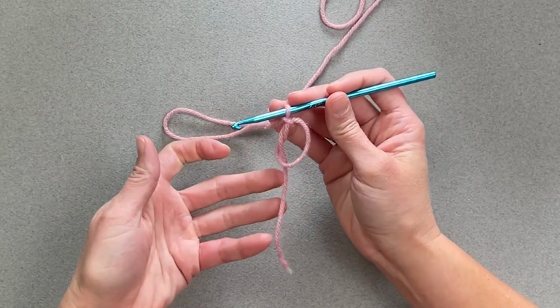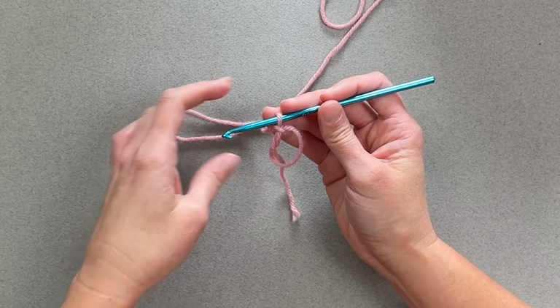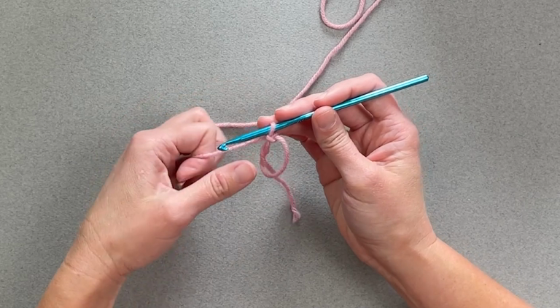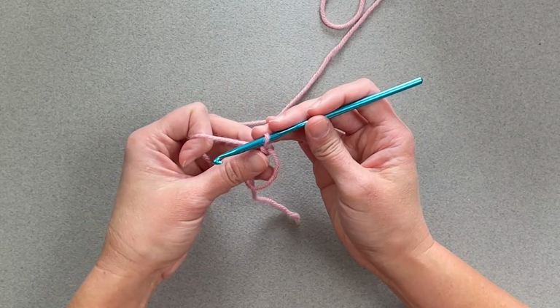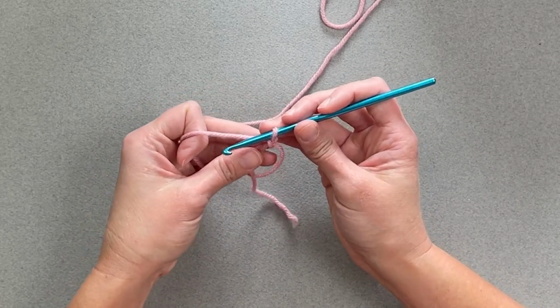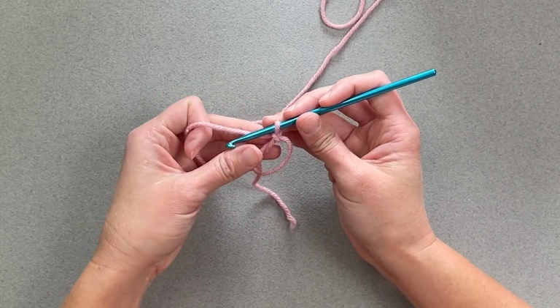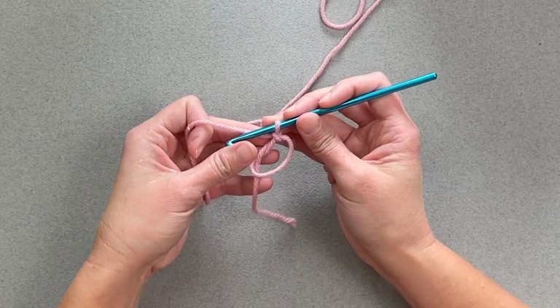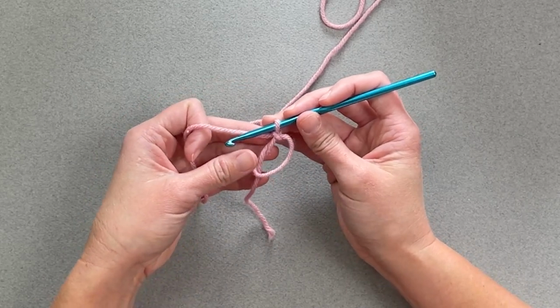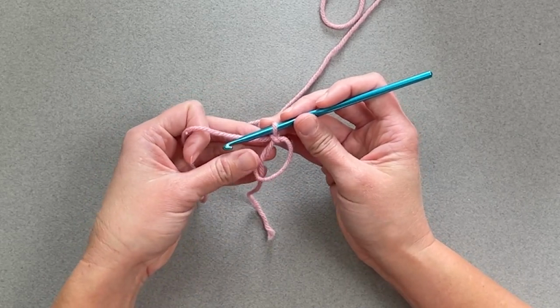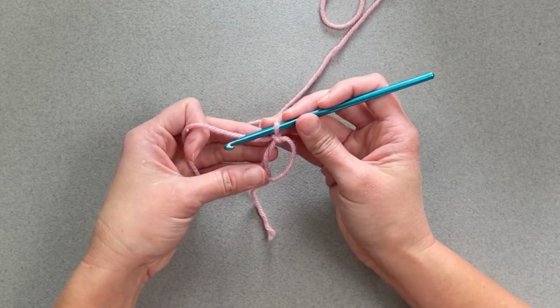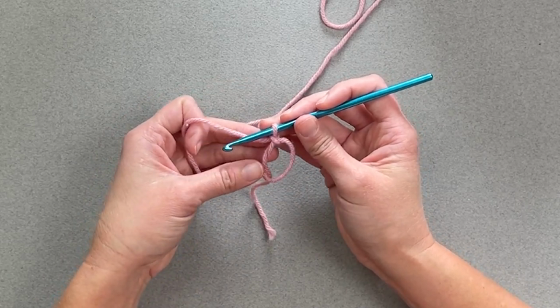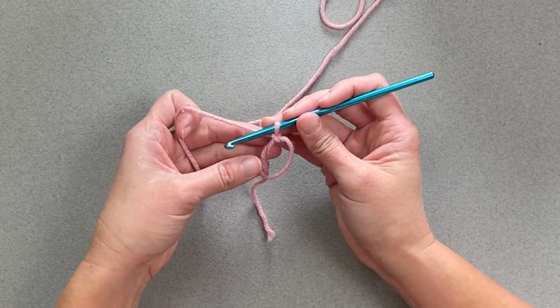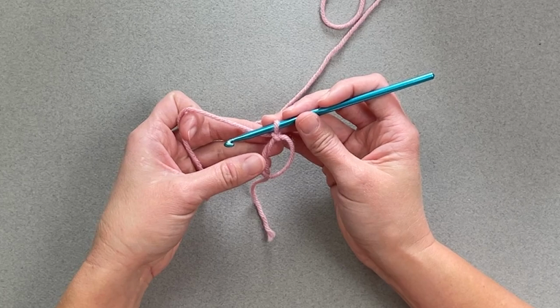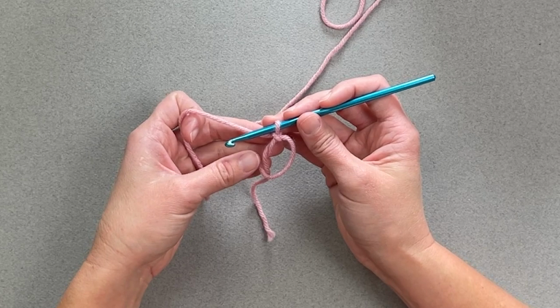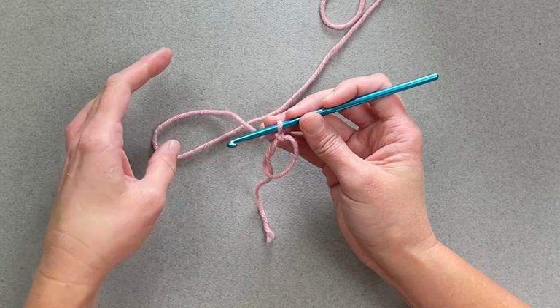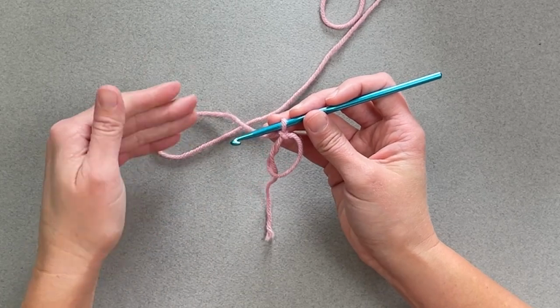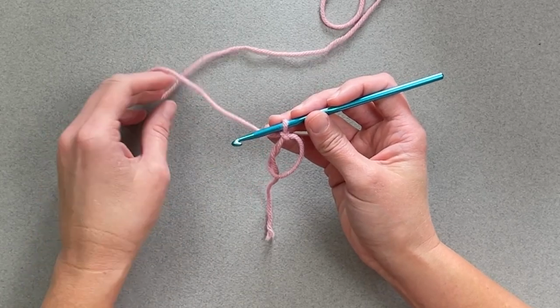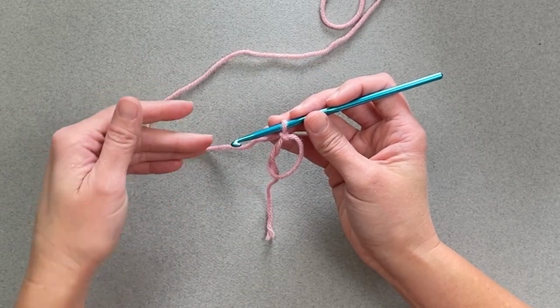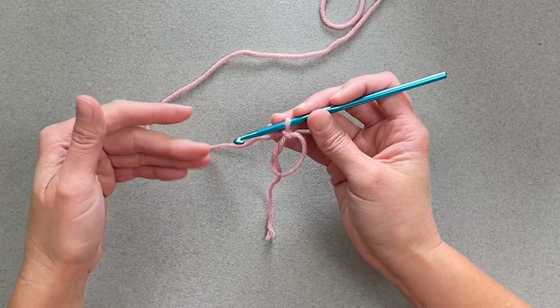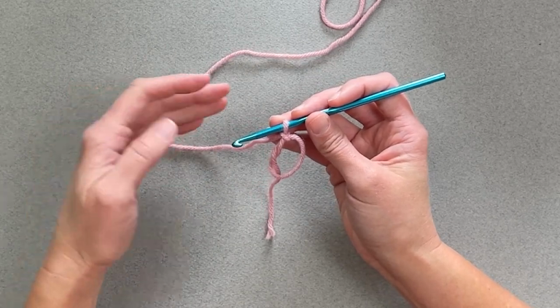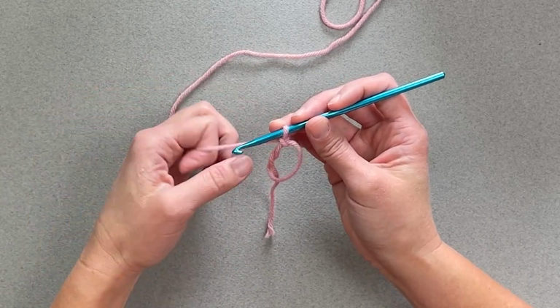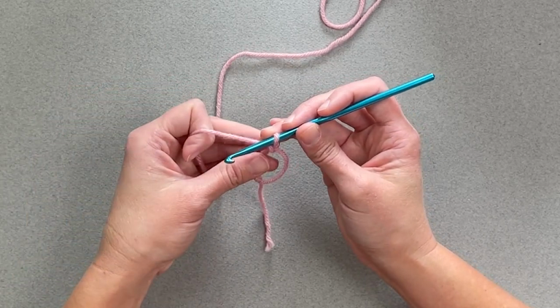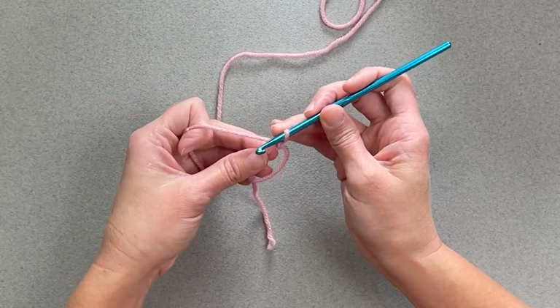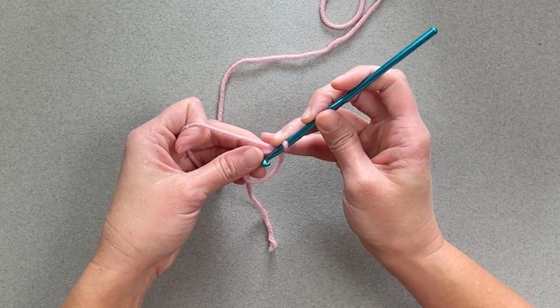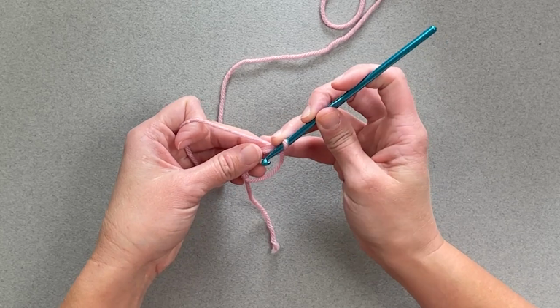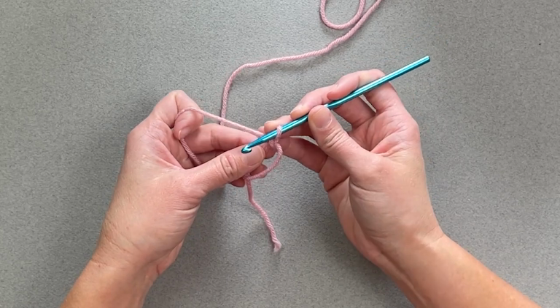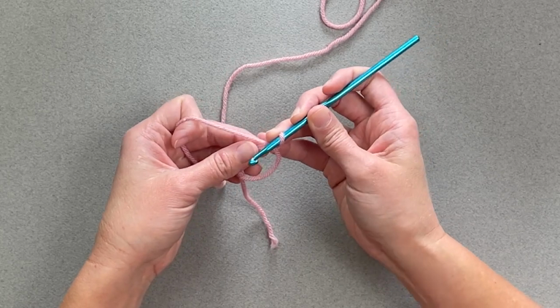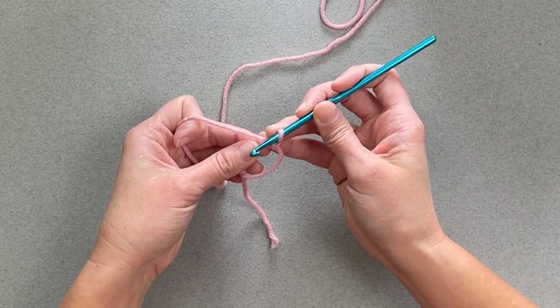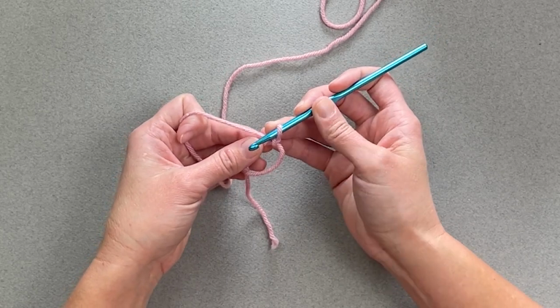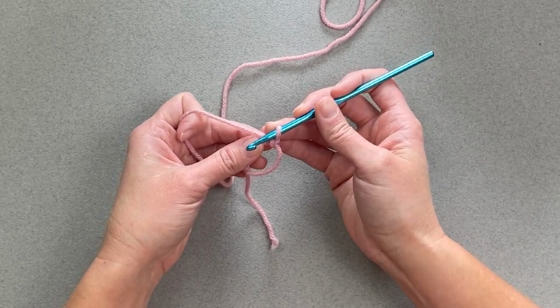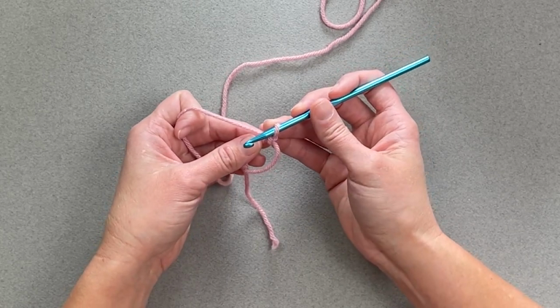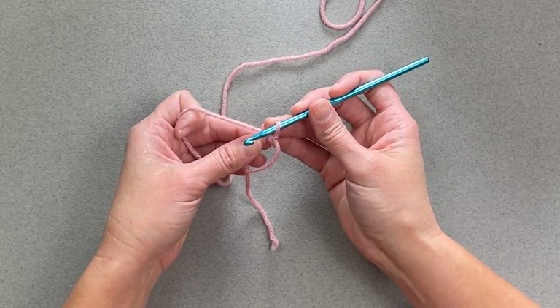I've got my little tail right there. According to whatever your pattern asks you to do, you will make the stitch — it's either a single crochet stitch, half double crochet, double crochet, whatever stitch you're making — inside the magic ring, however many you're instructed to do.